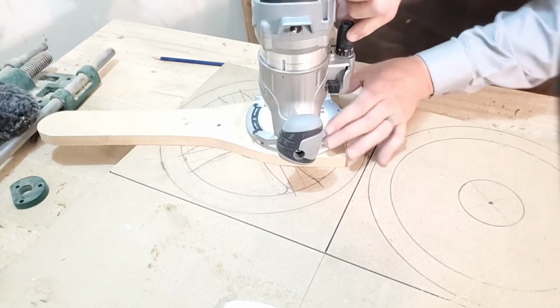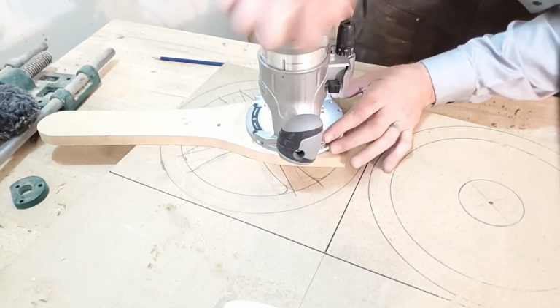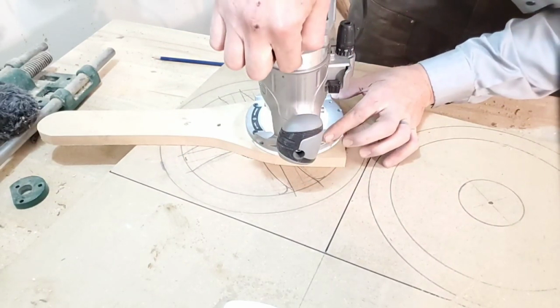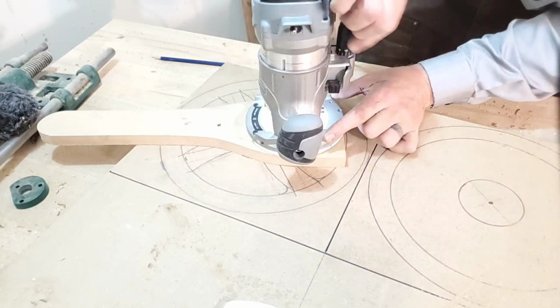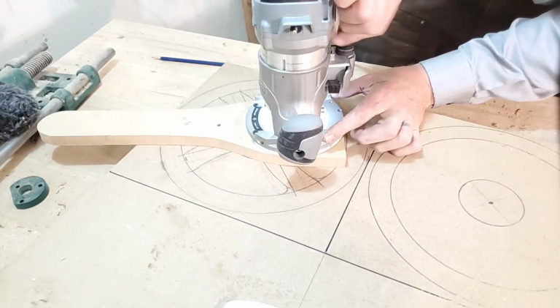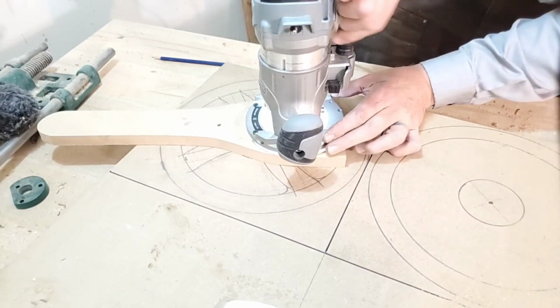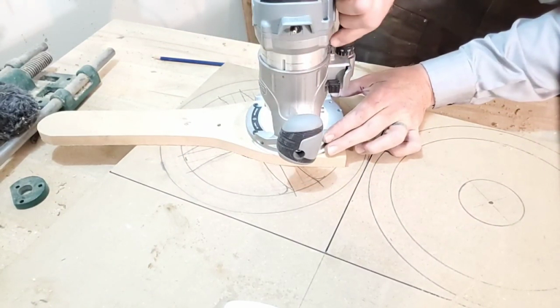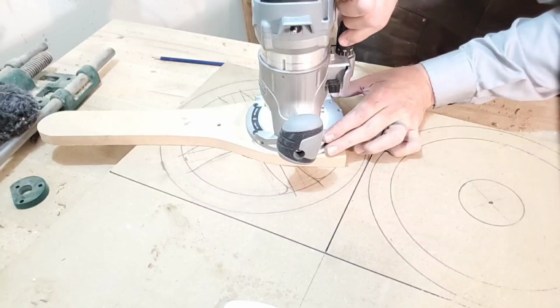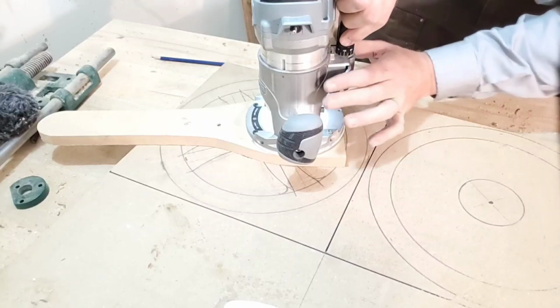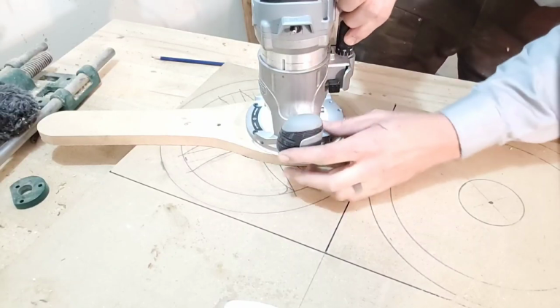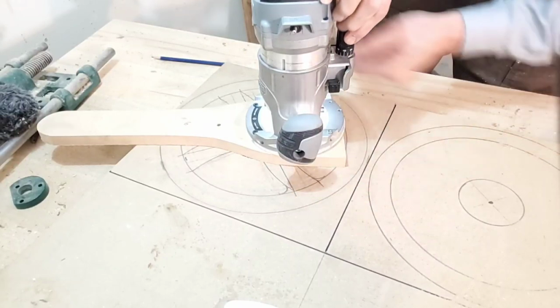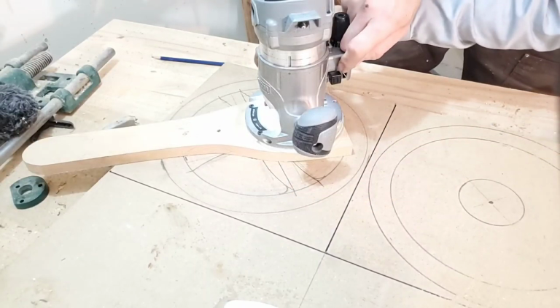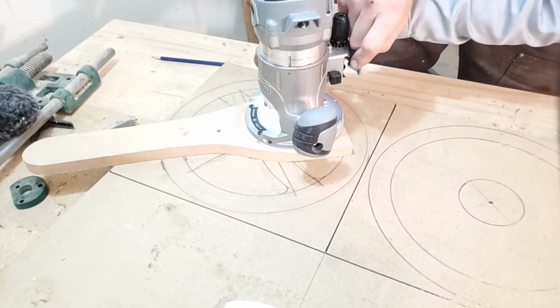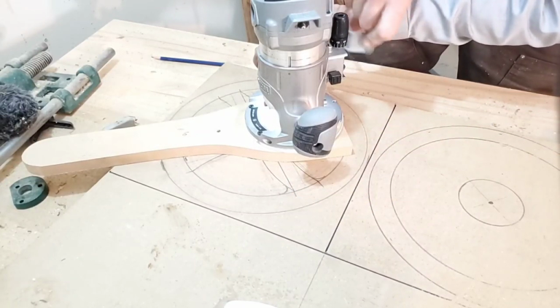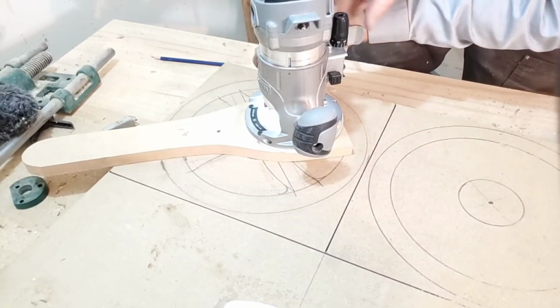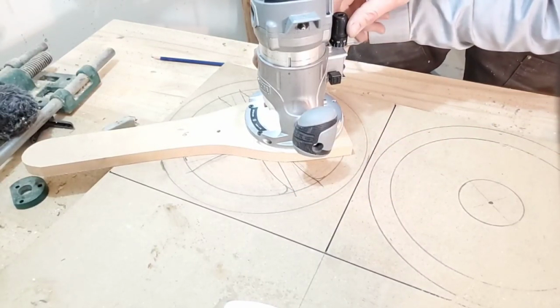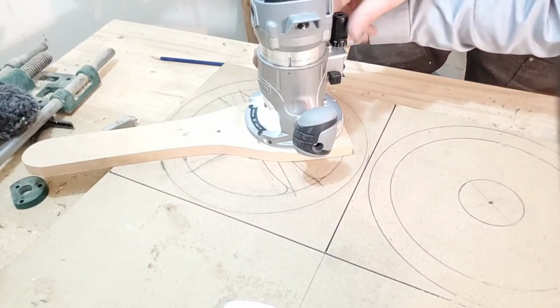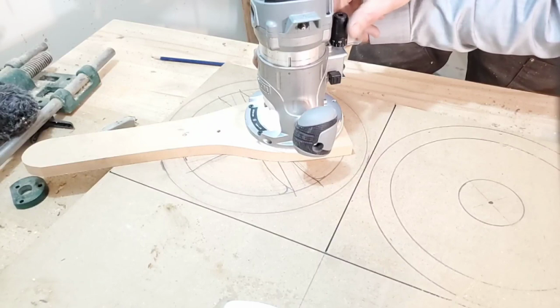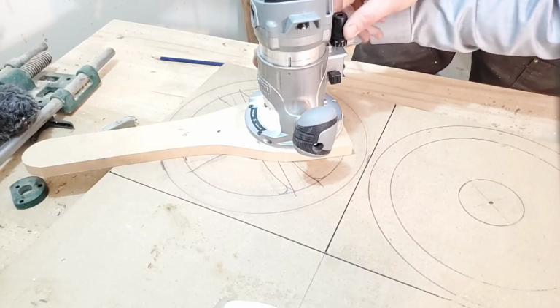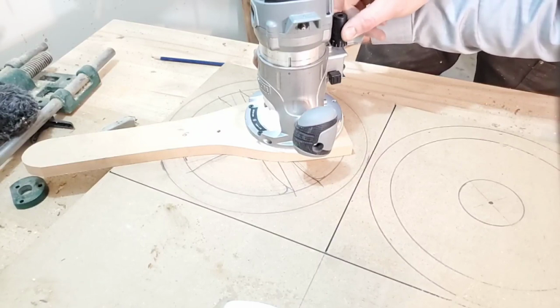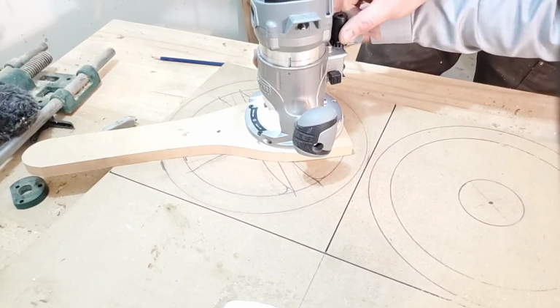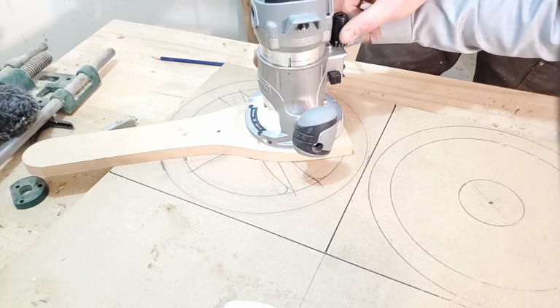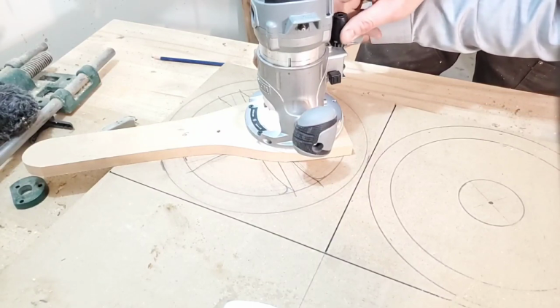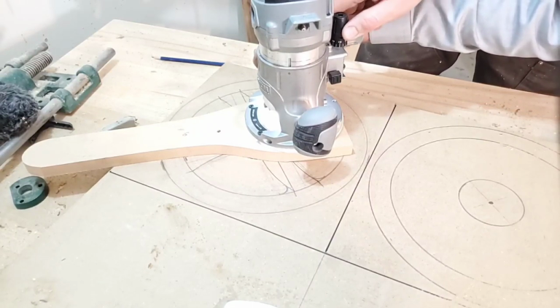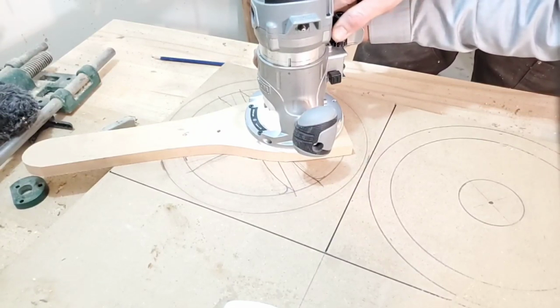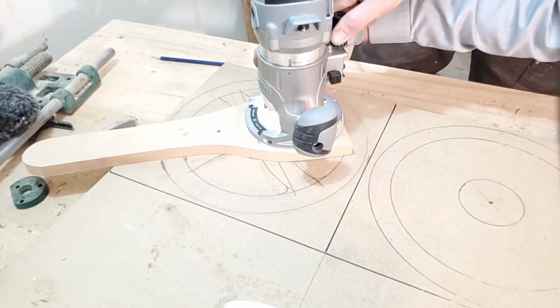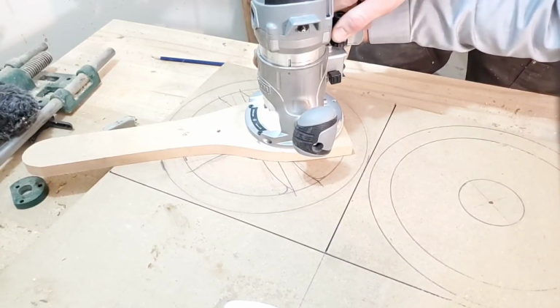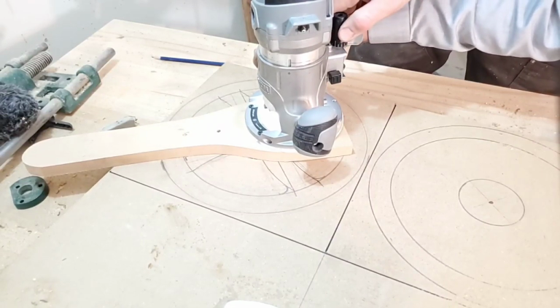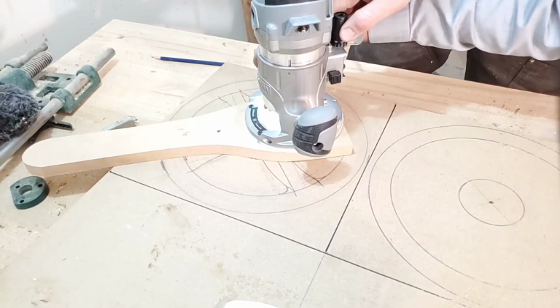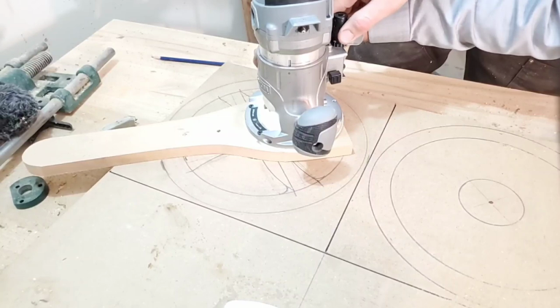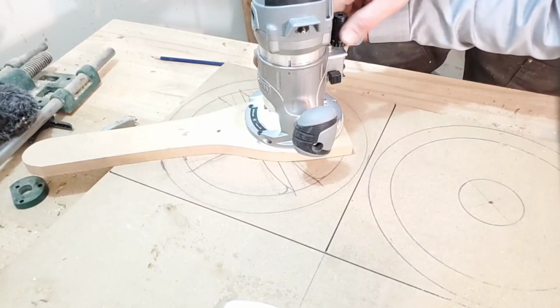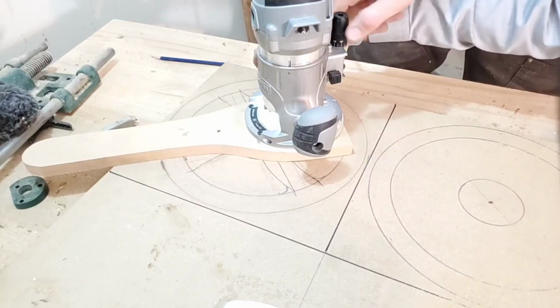I'm sure by now you've noticed that I'm cutting off all my layout lines. However, I did get a really good idea of what I'm building. Off-camera, I did lay it out again after I hogged out all the material in between — you'll see this when I cut it out with a scroll saw.